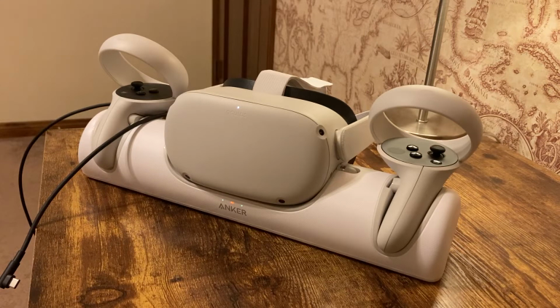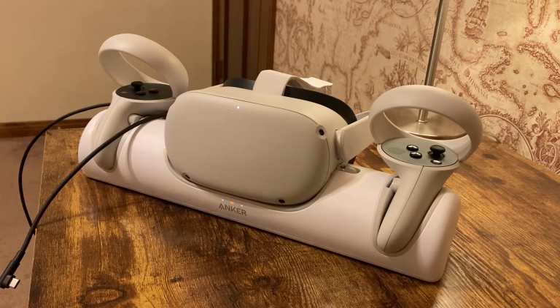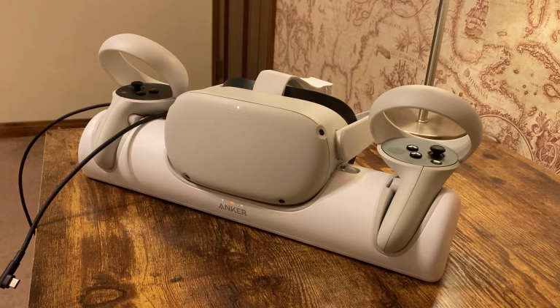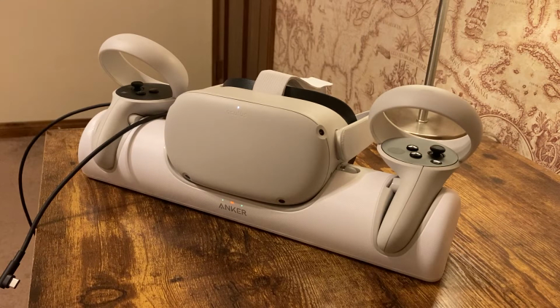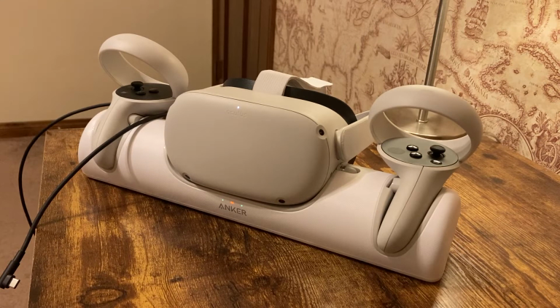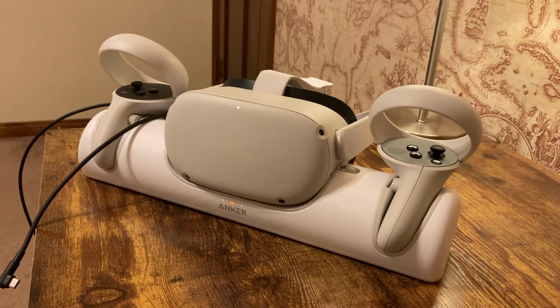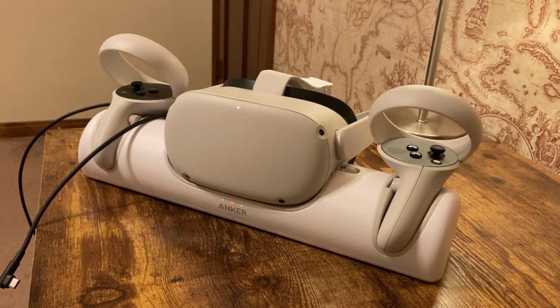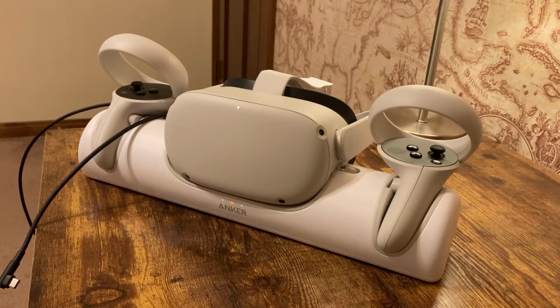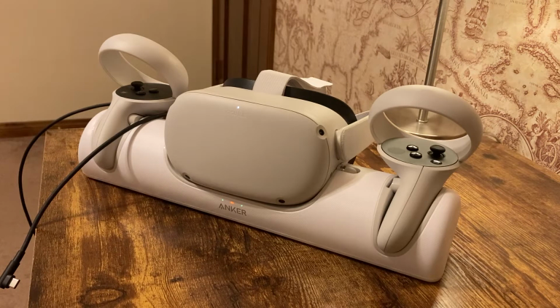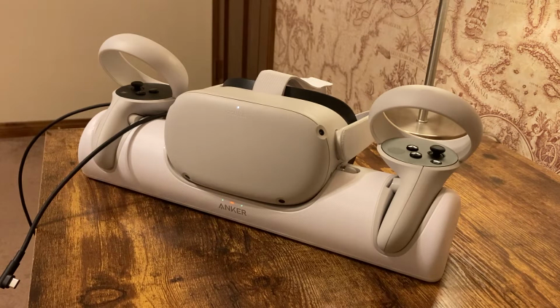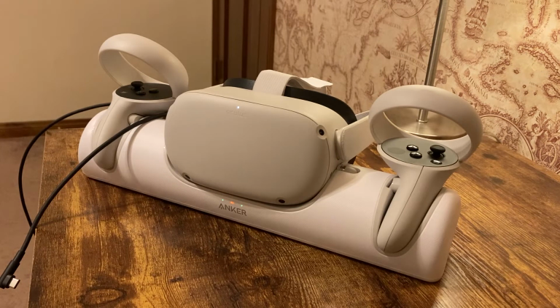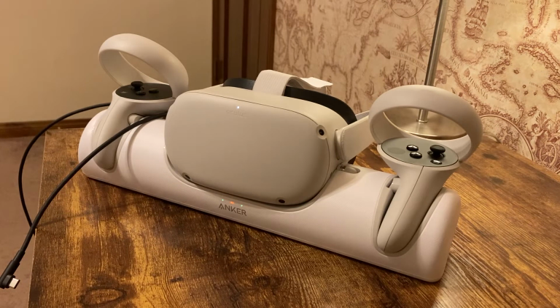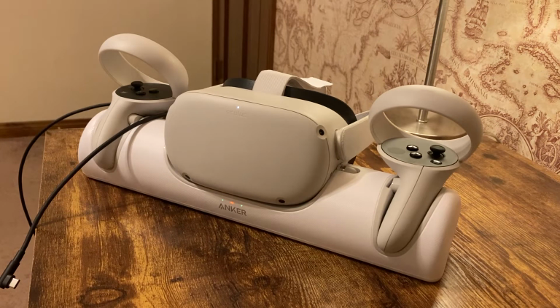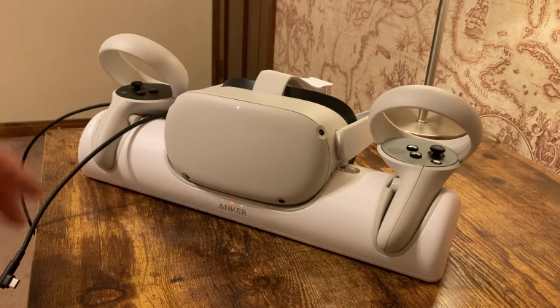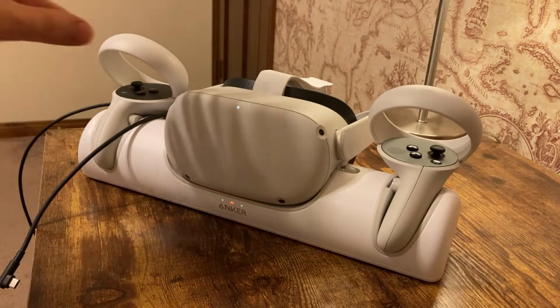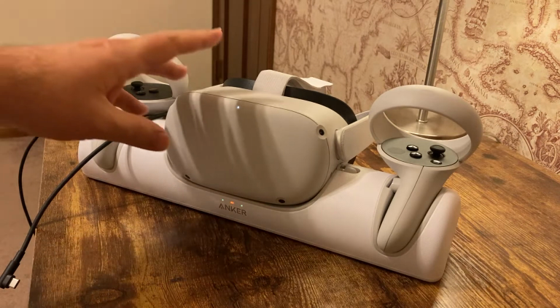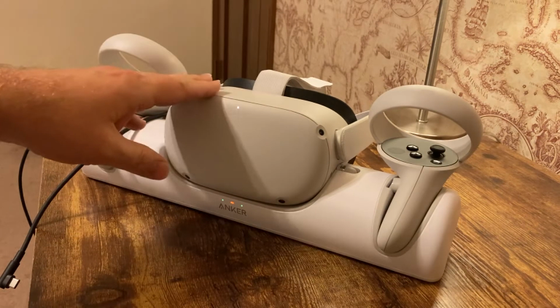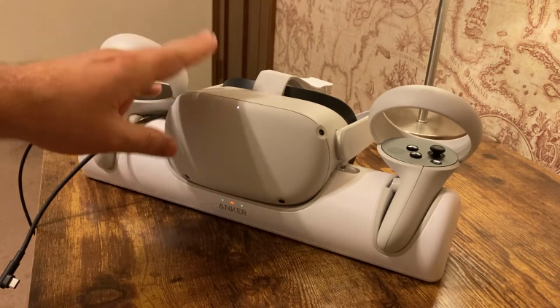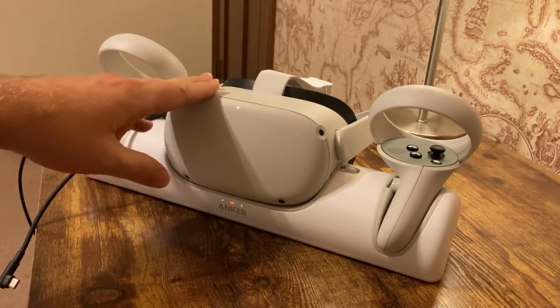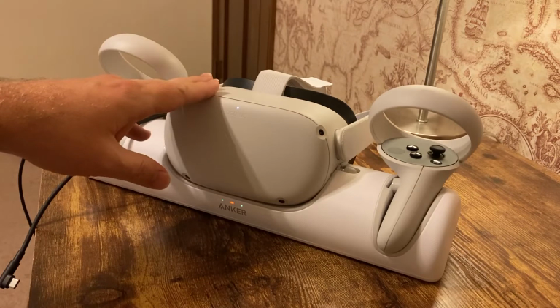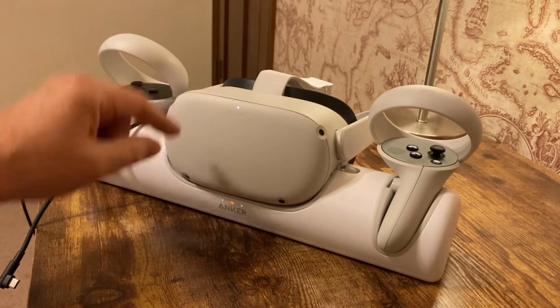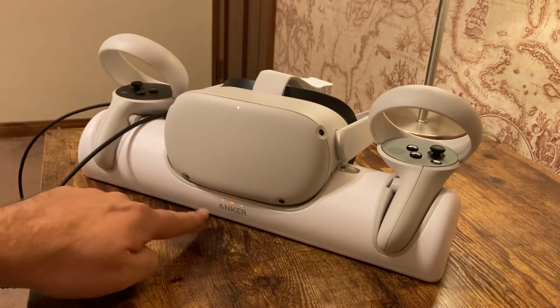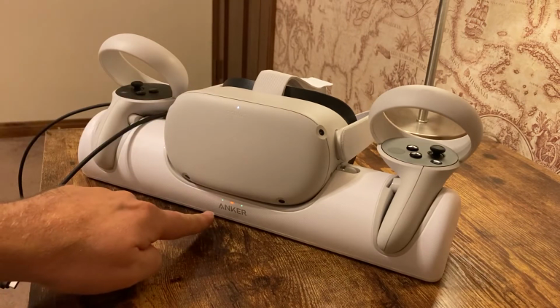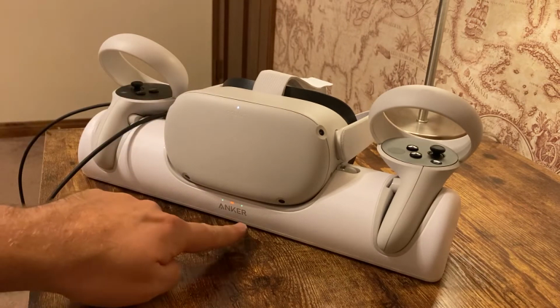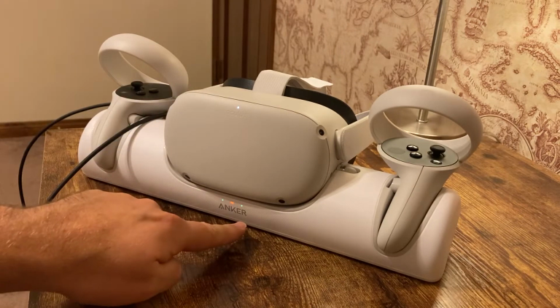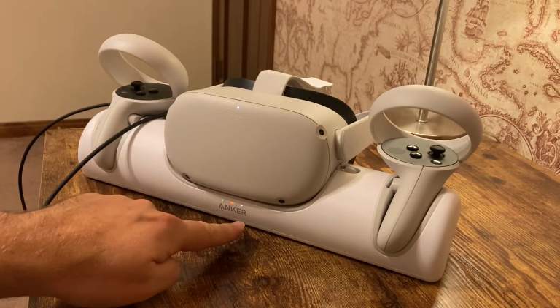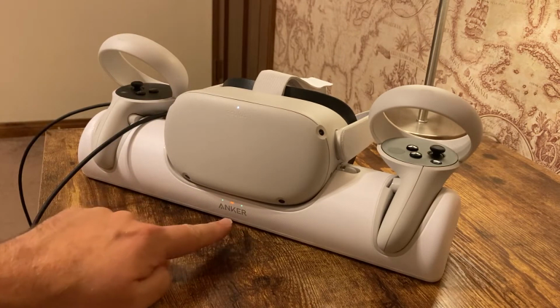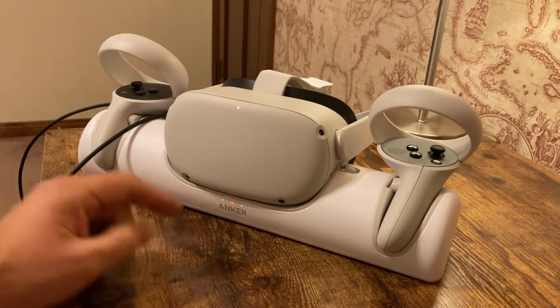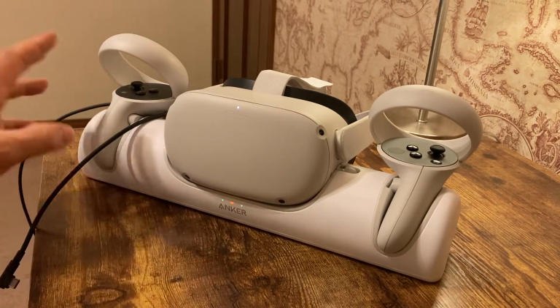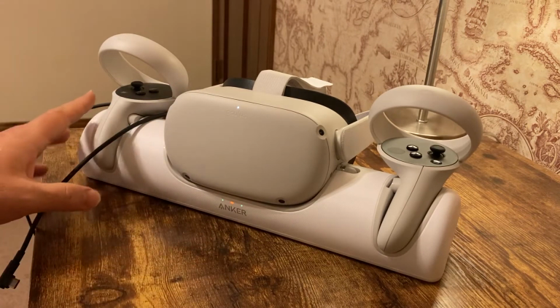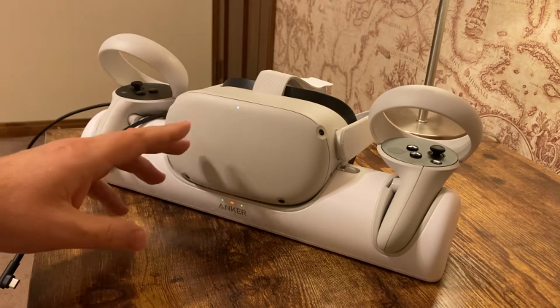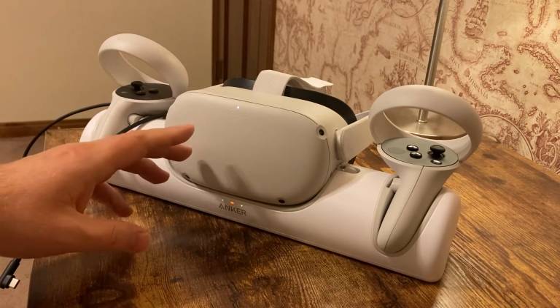Hello, Chris Kiak here, steel construction technology consultant and VR enthusiast. I have my MetaQuest 2 headset here, and I have my new Anker charger docking station for my controllers and my headset.